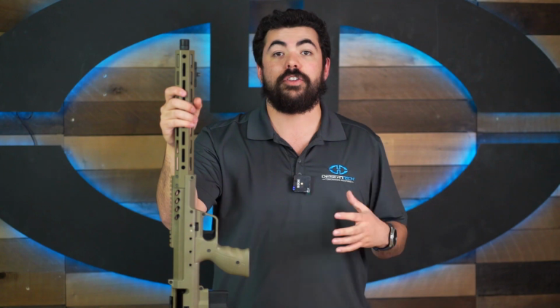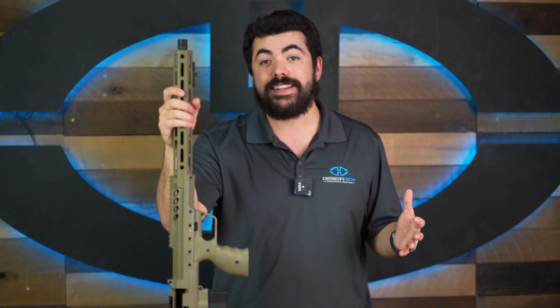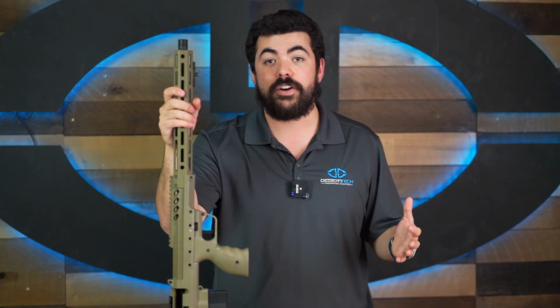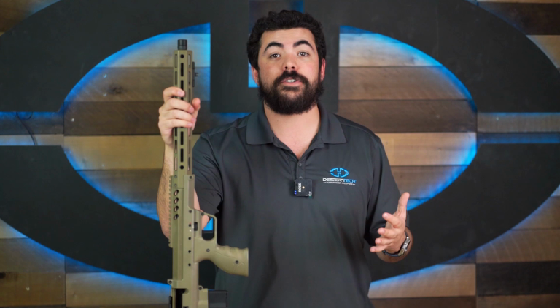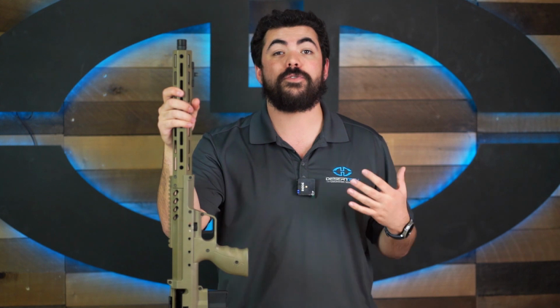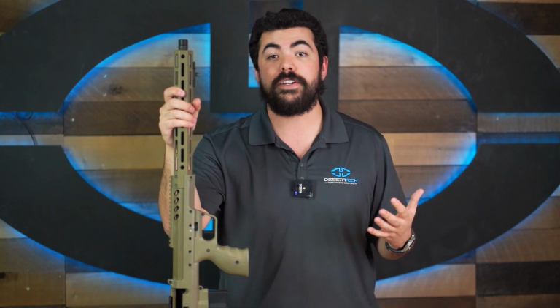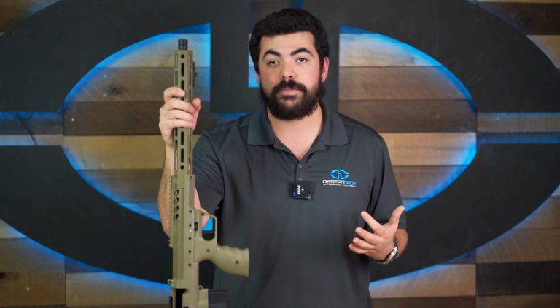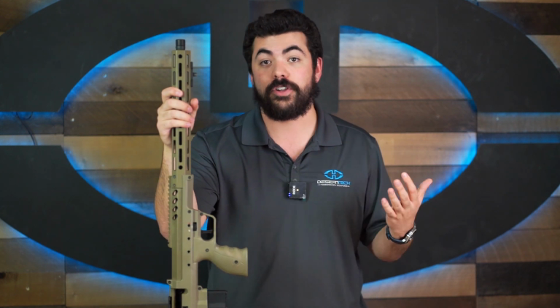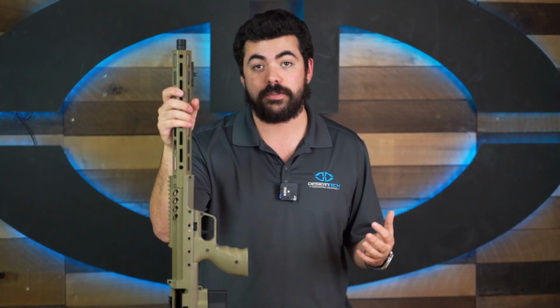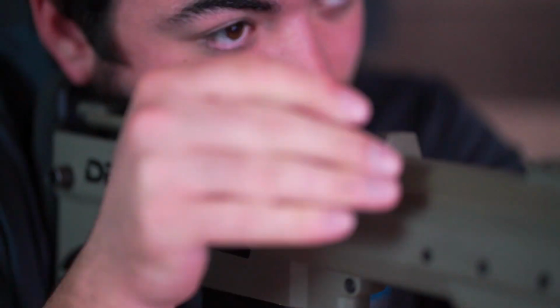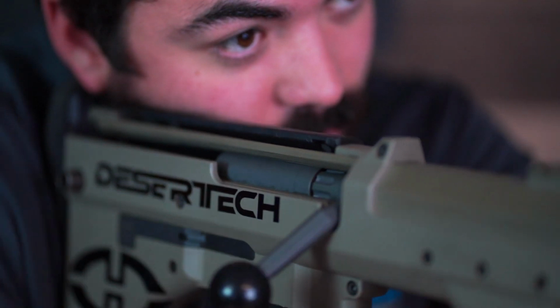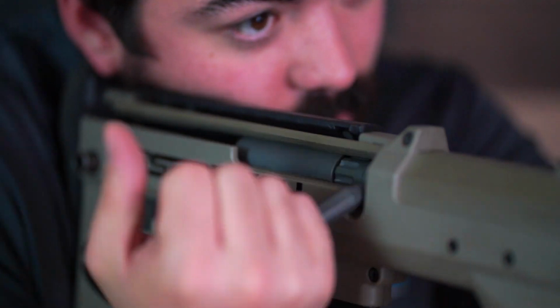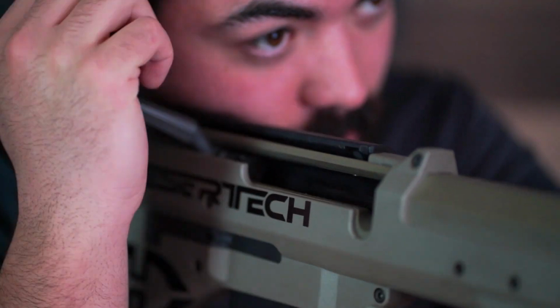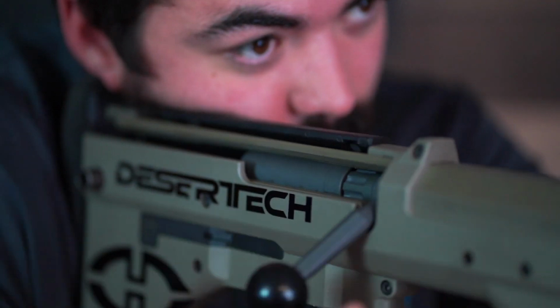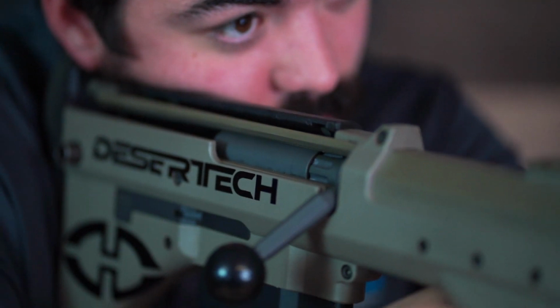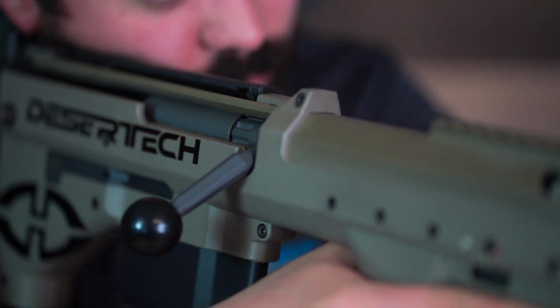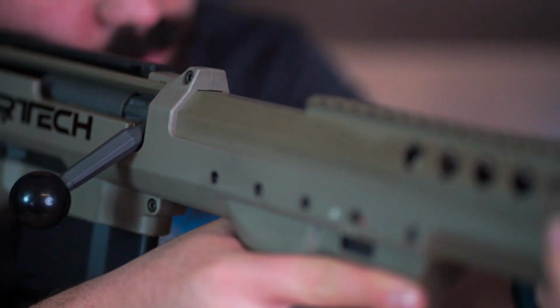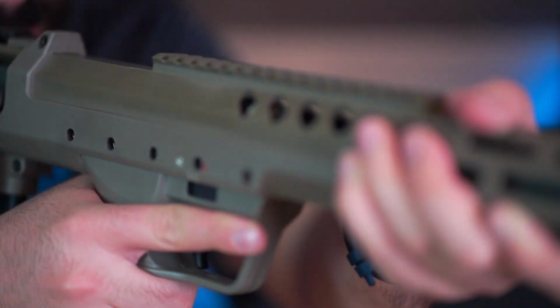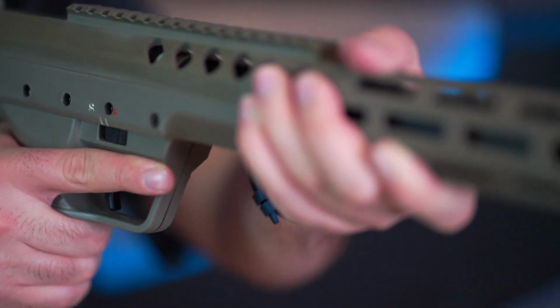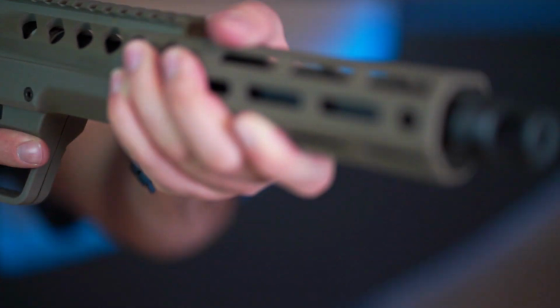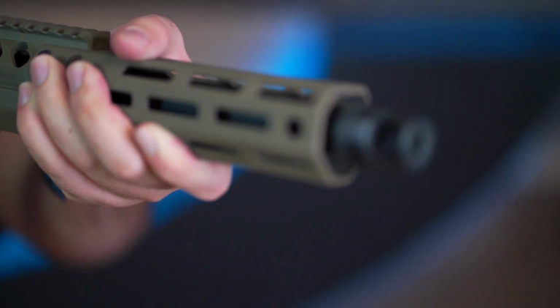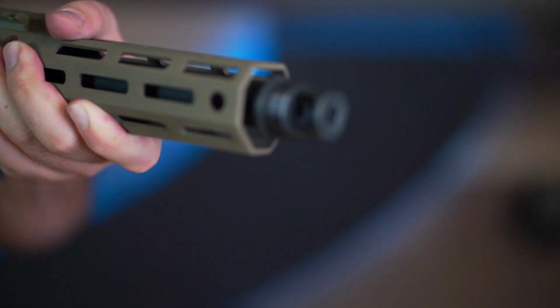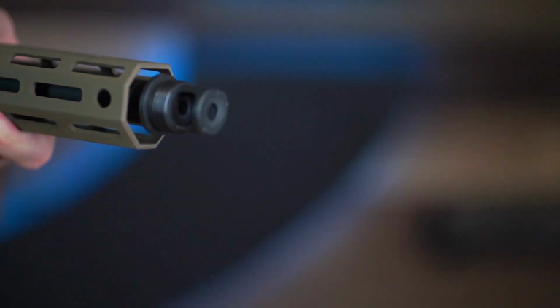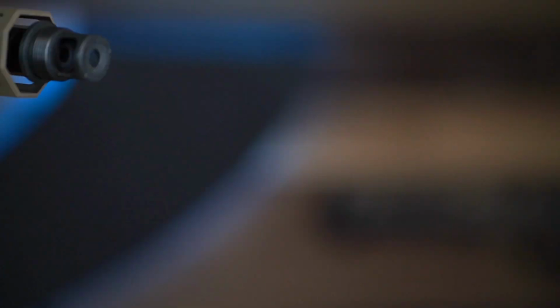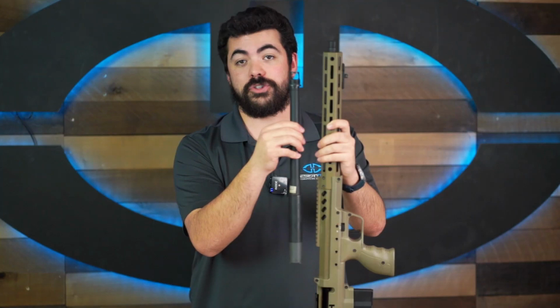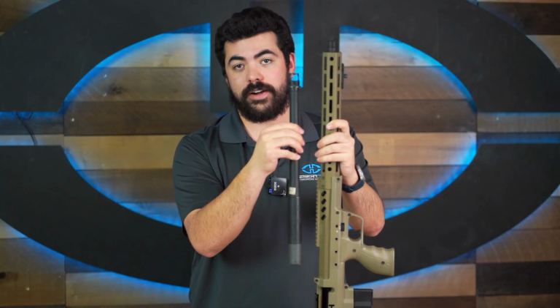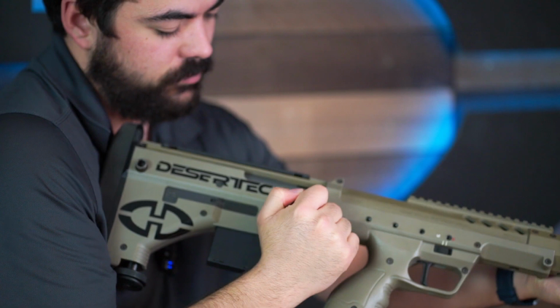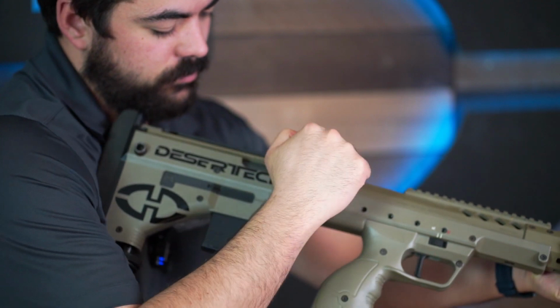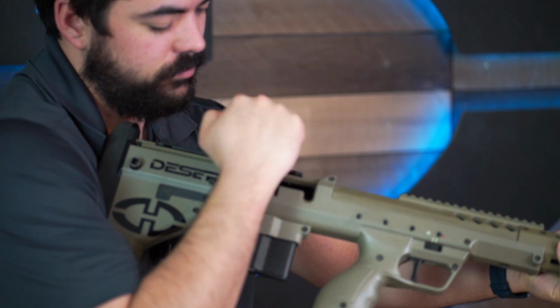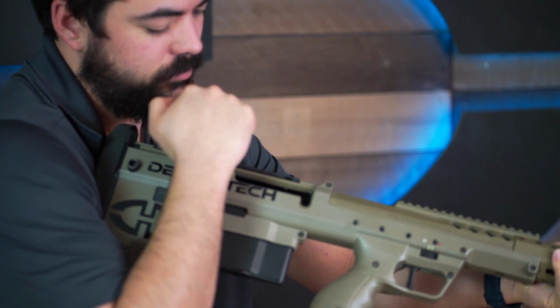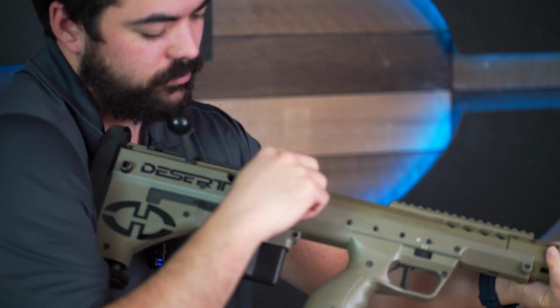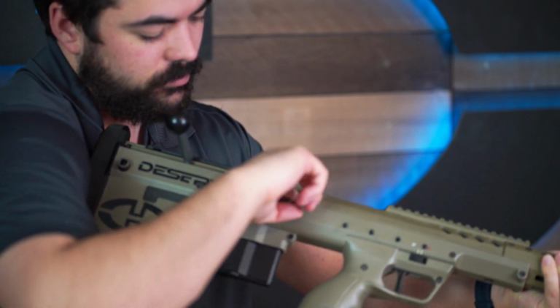The full-length handguard is meant to be used with 22 inch barrels or longer. The shorter covert length barrels cannot be used safely with the longer handguard and require switching out with the shorter handguard. After clearing the rifle and making sure it's safe,